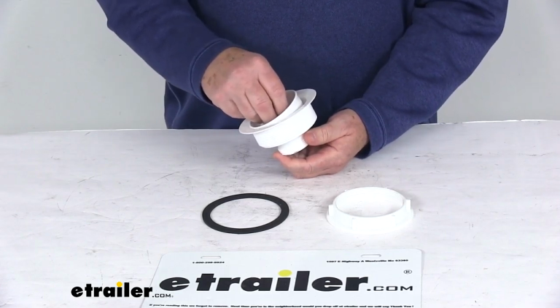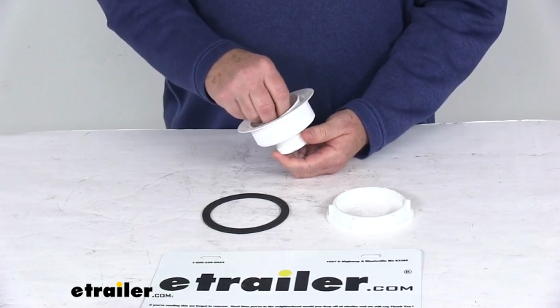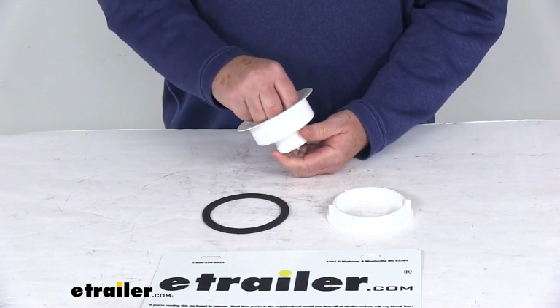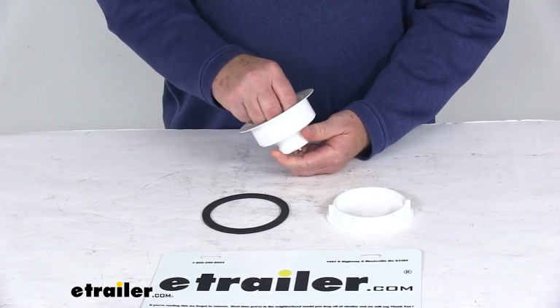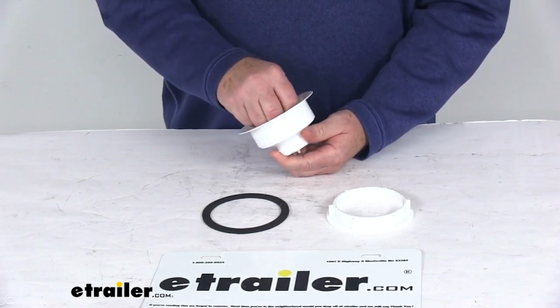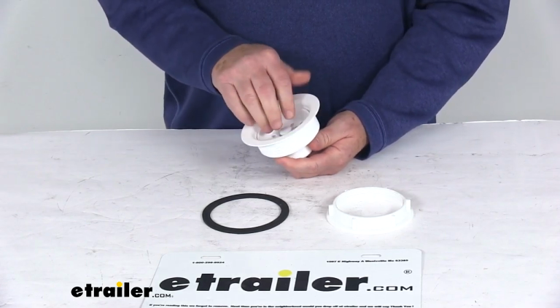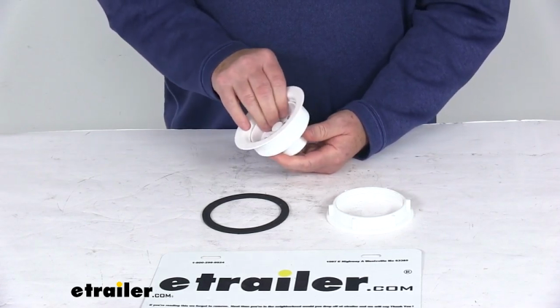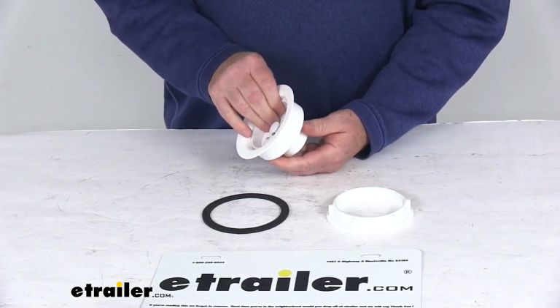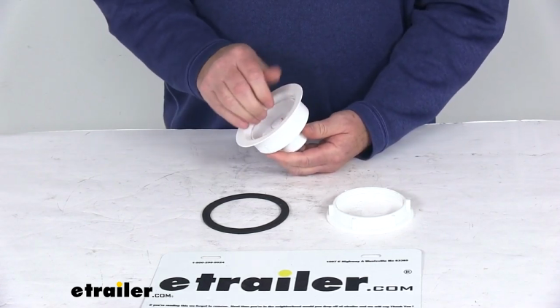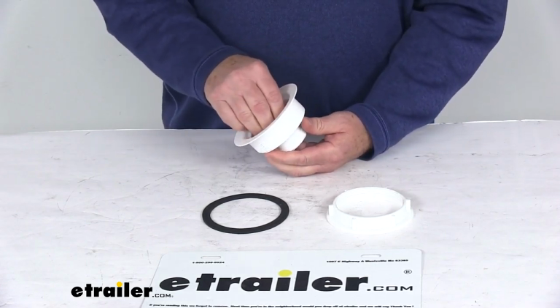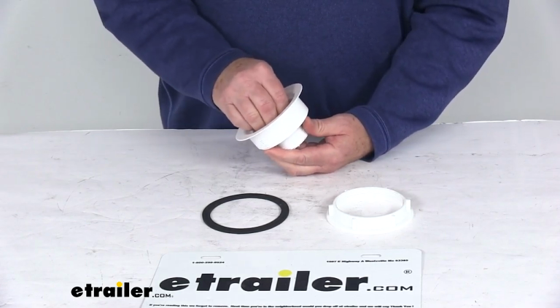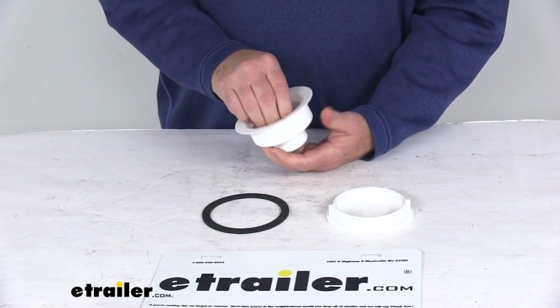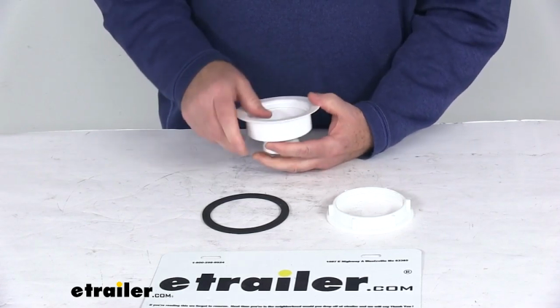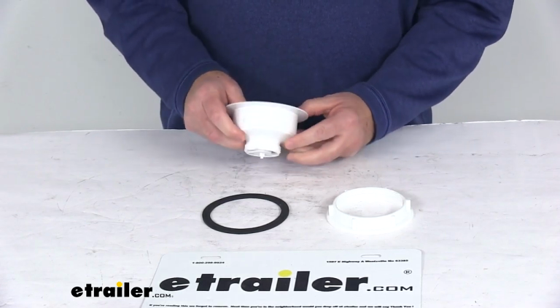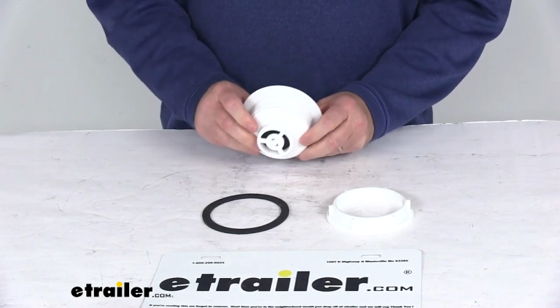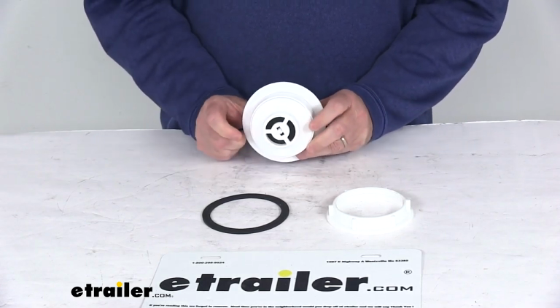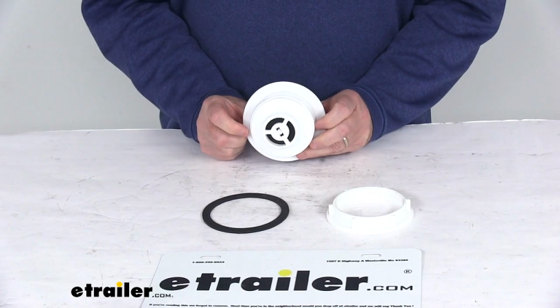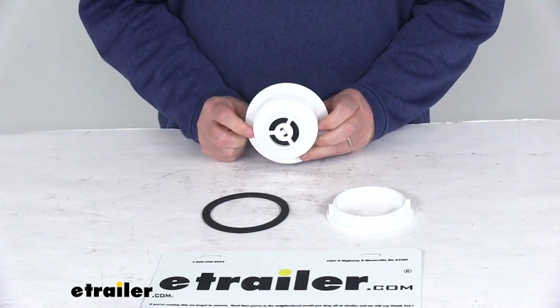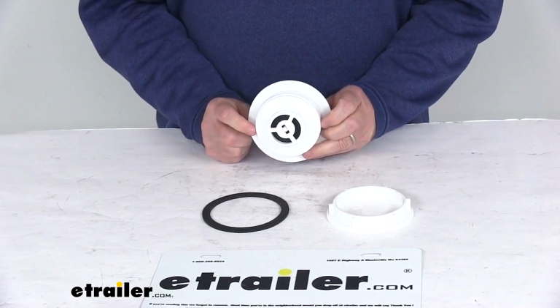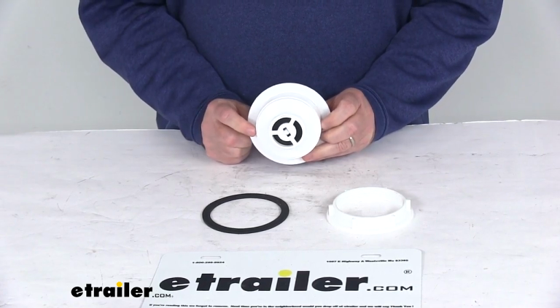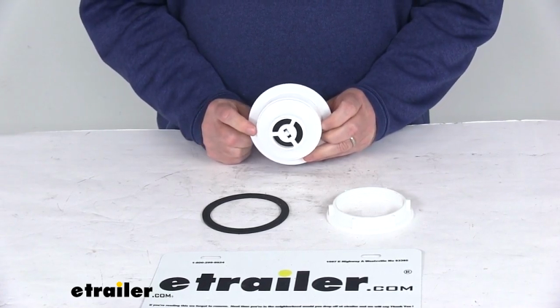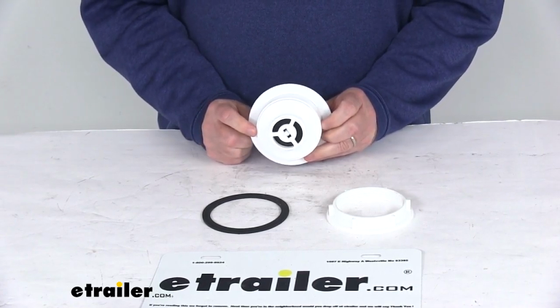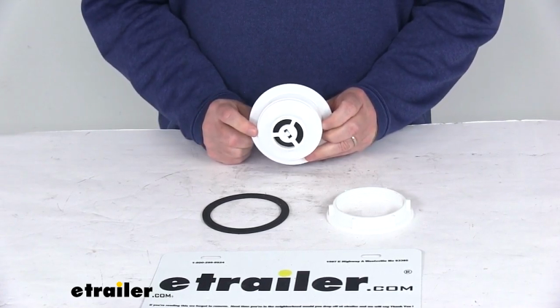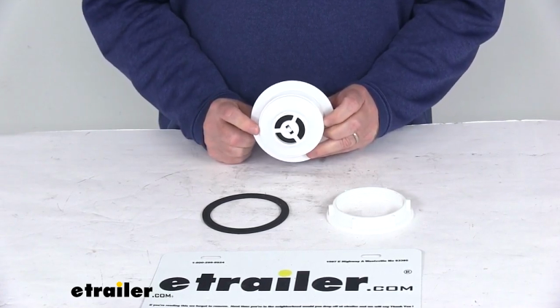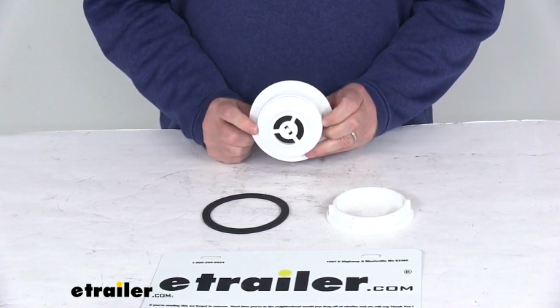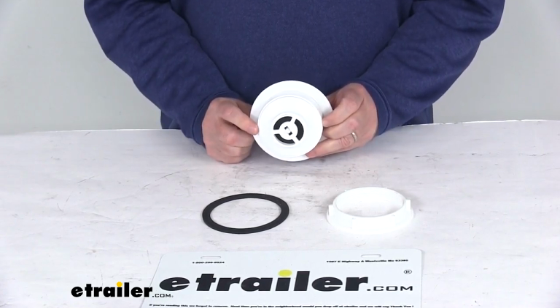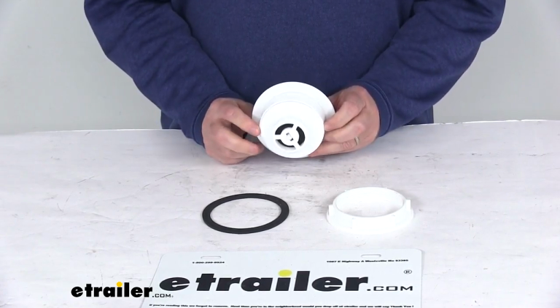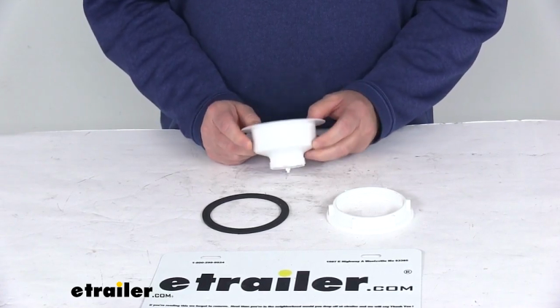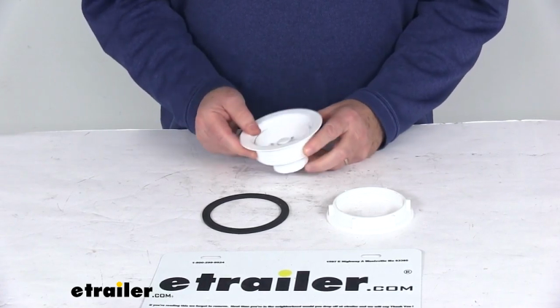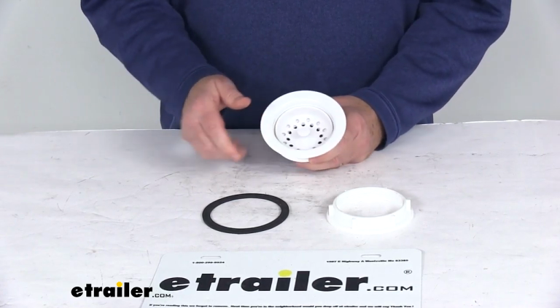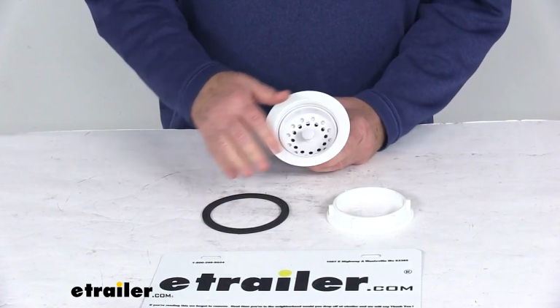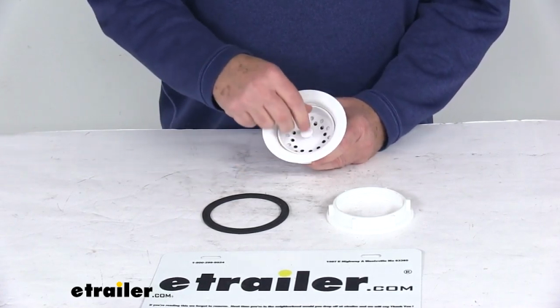It is constructed of a durable white plastic. It fits any sink opening from 3½ inches to 4 inches in diameter, and it includes all the parts here: